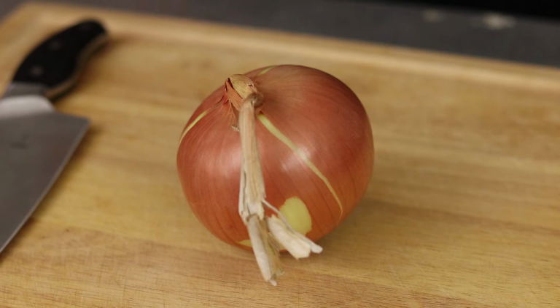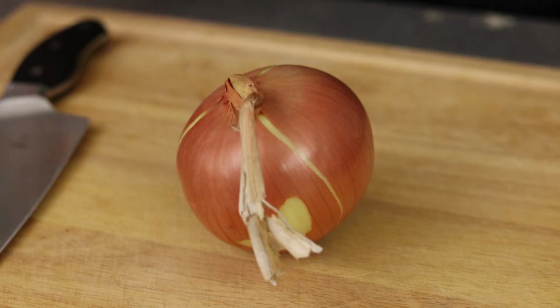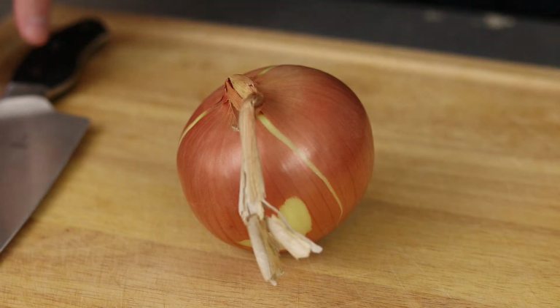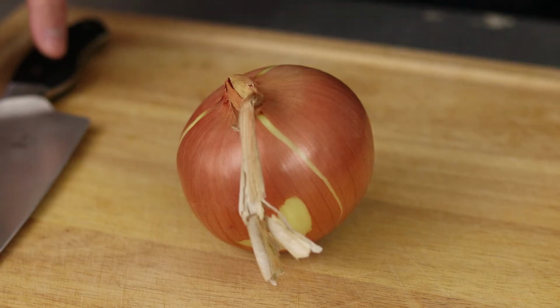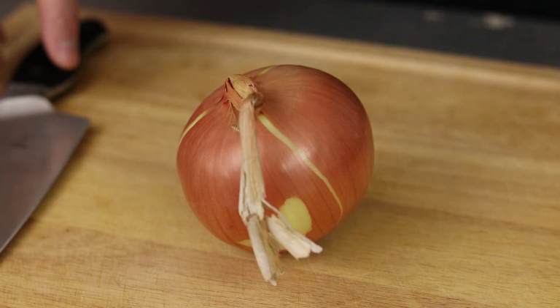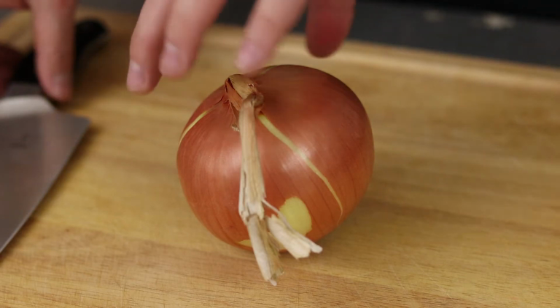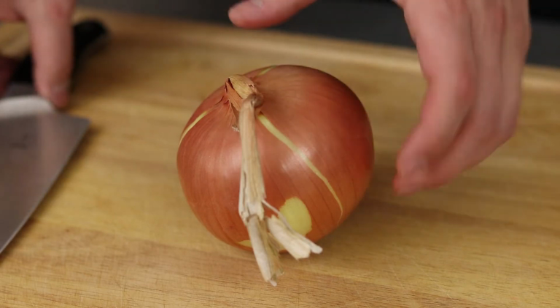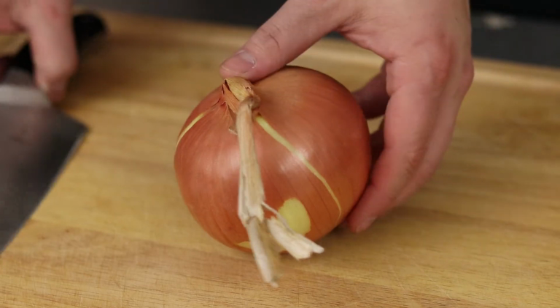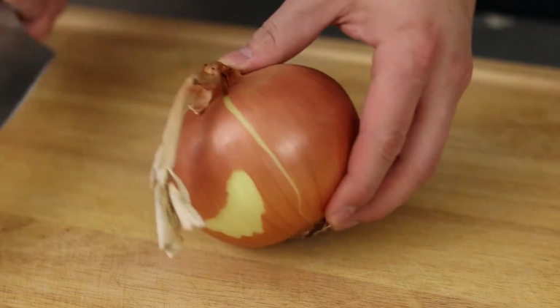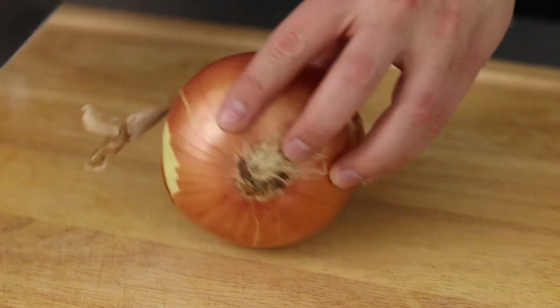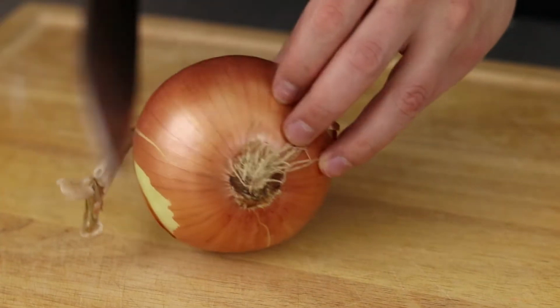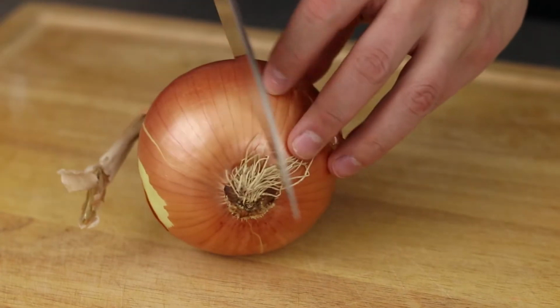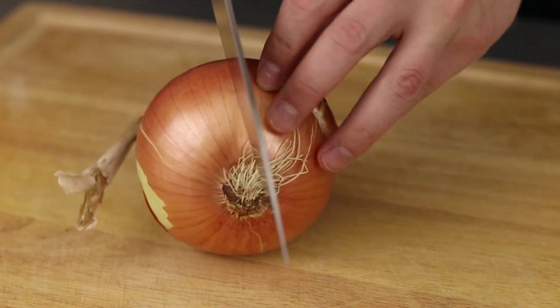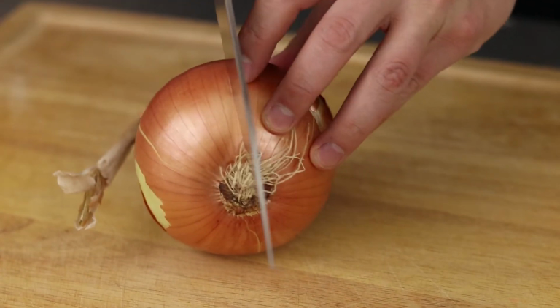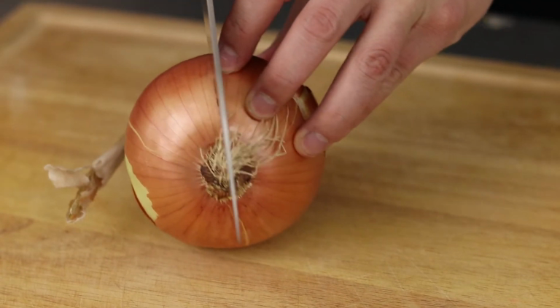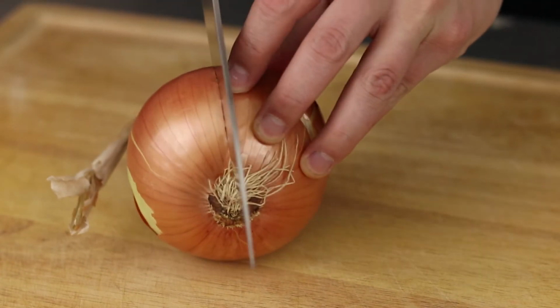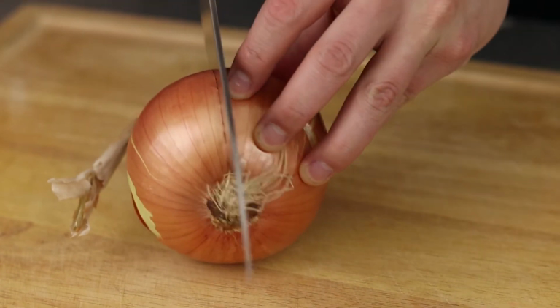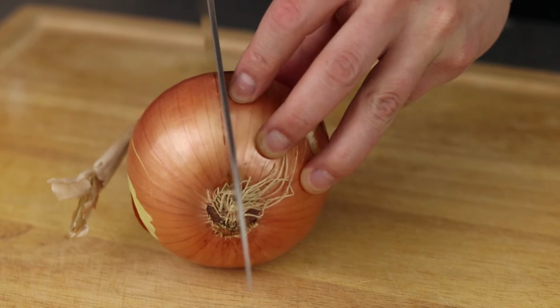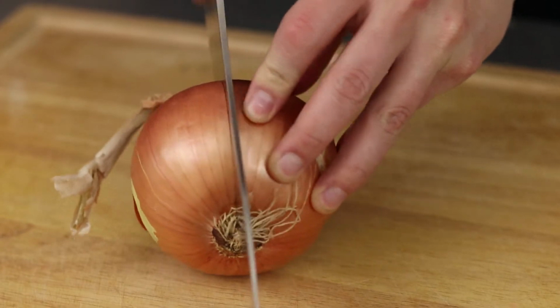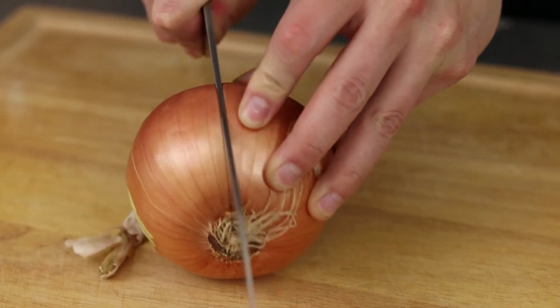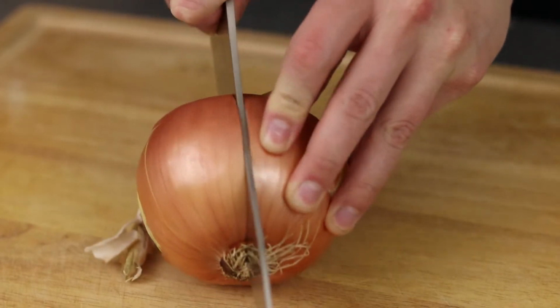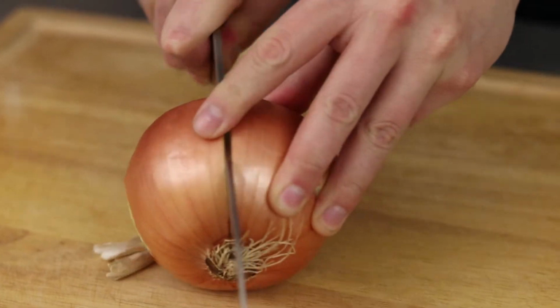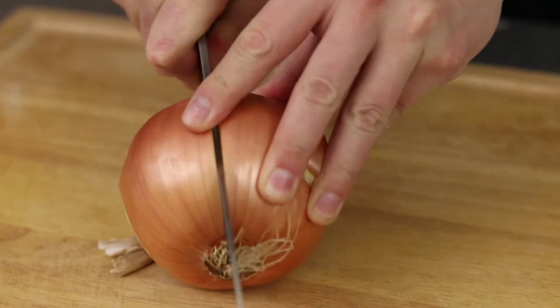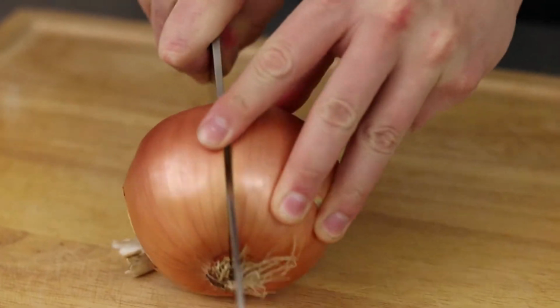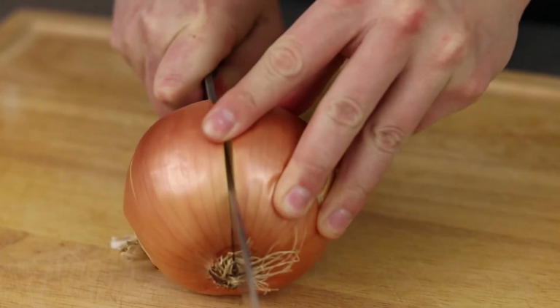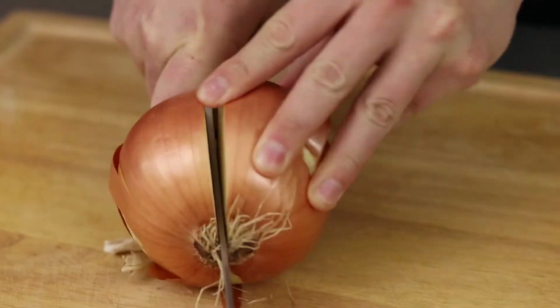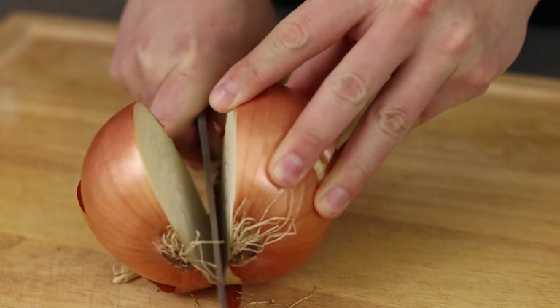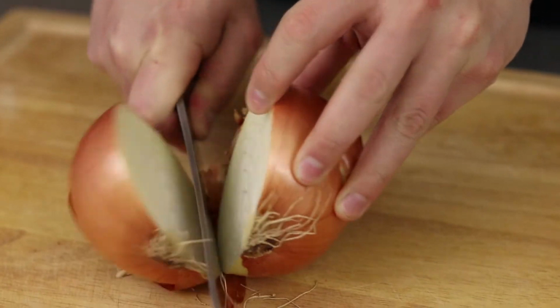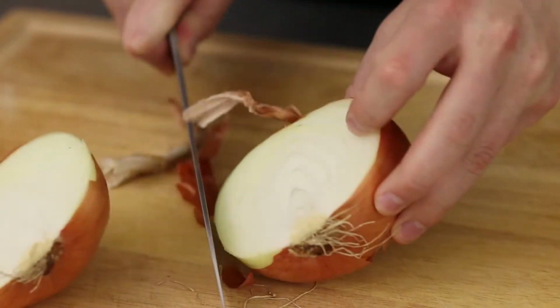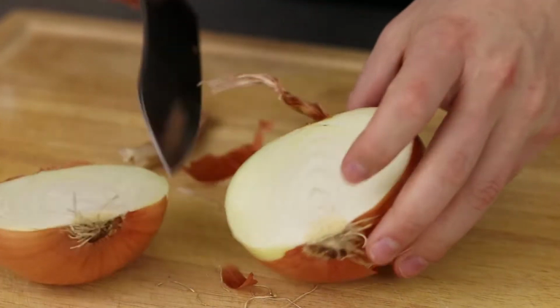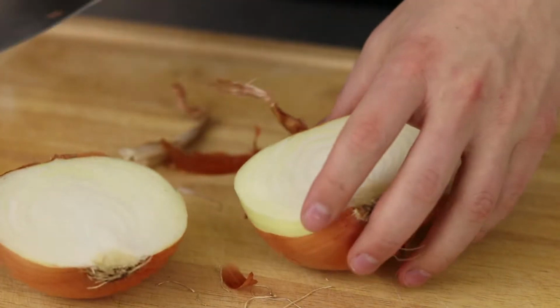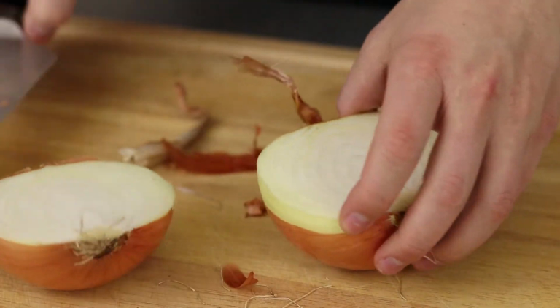Hello everyone and welcome to Foodstuff. Today we draw inspiration from my quest of finding a new apartment — just the thought of moving and going to Ikea has me craving those spherical meat nuggets, the Swedish meatballs.